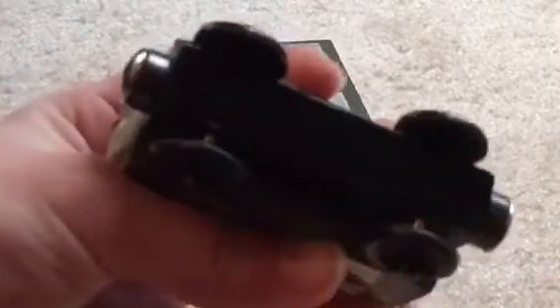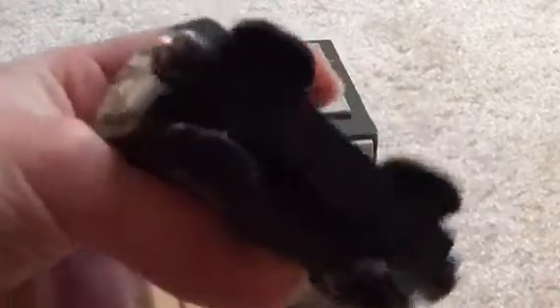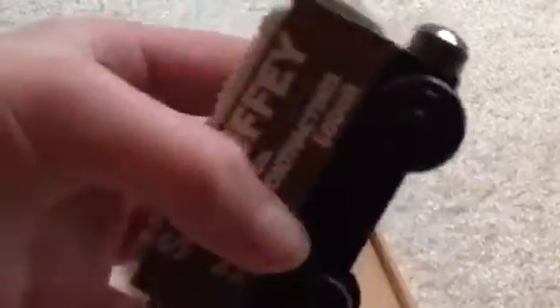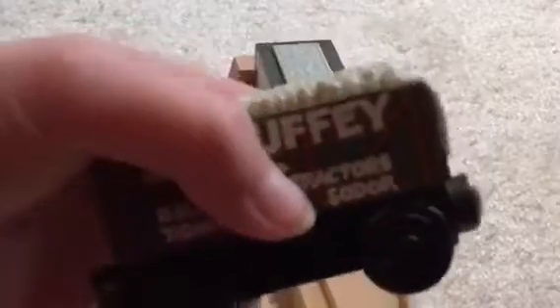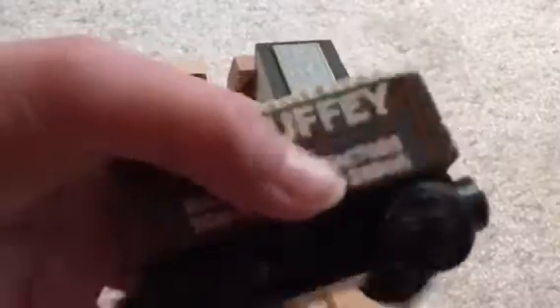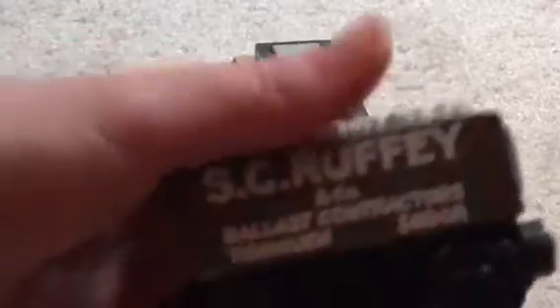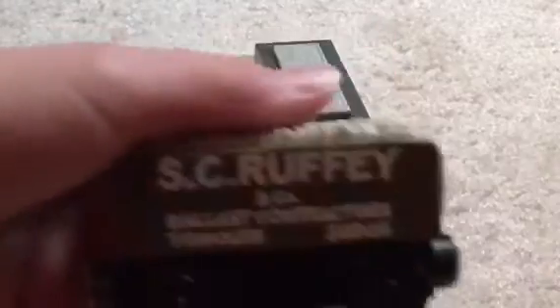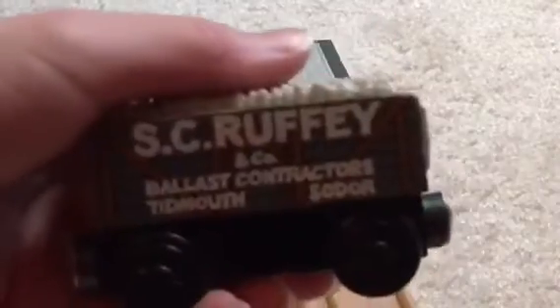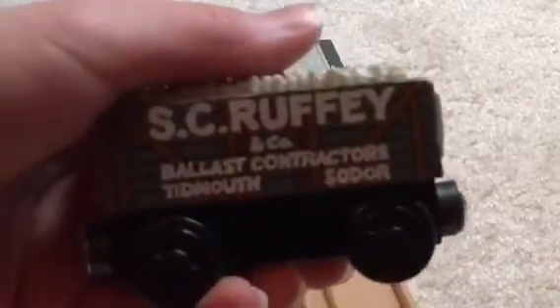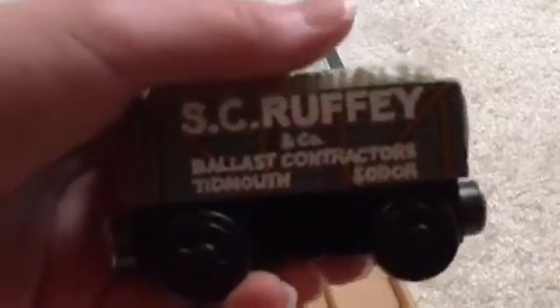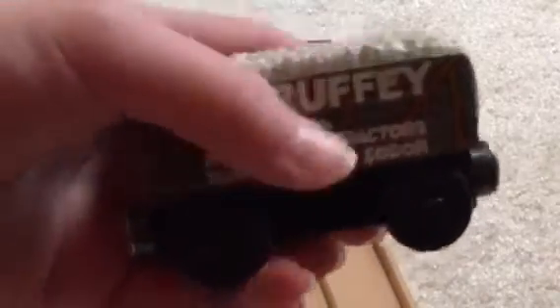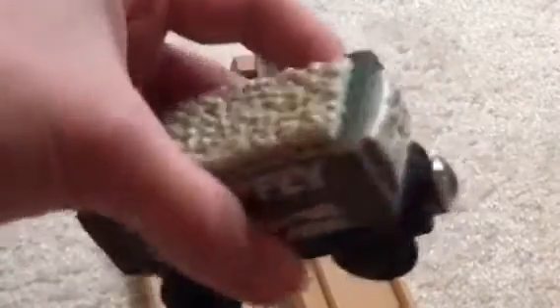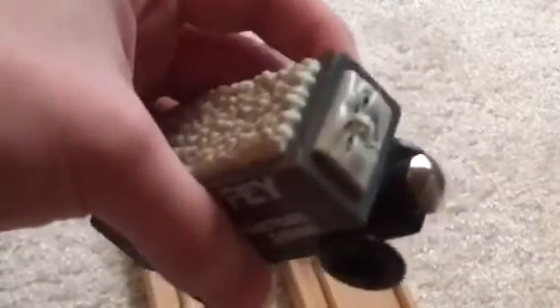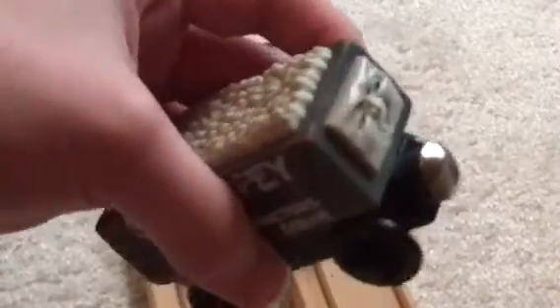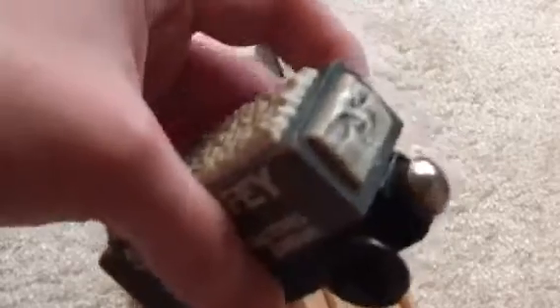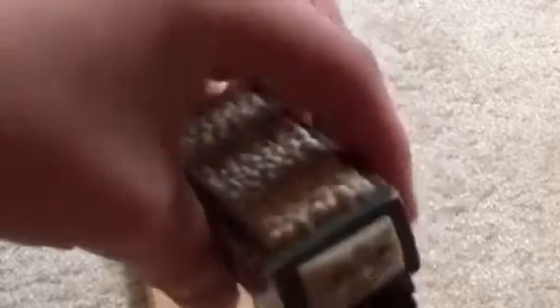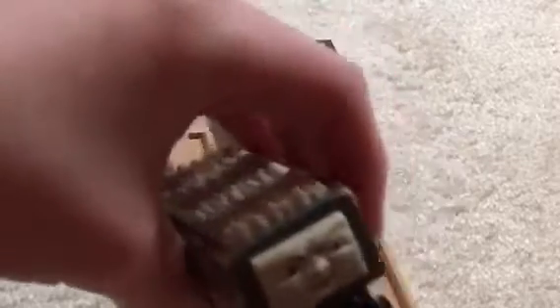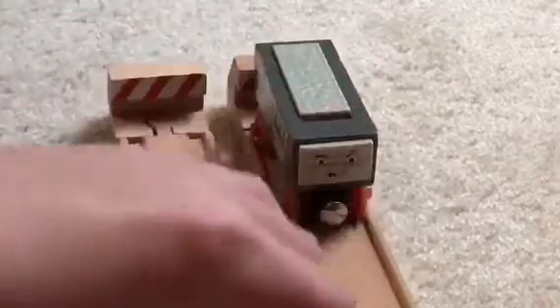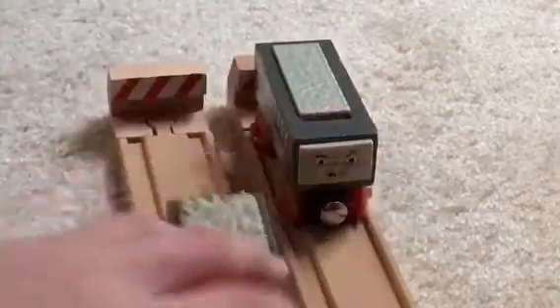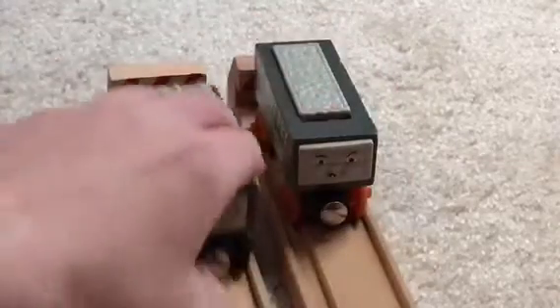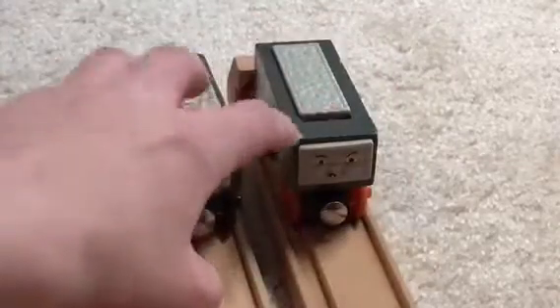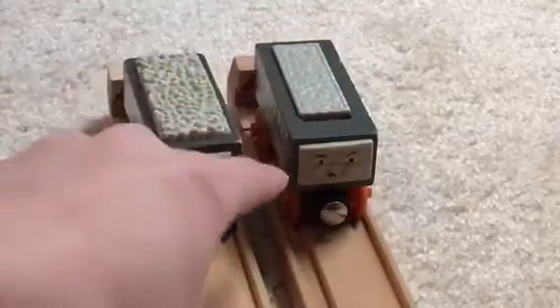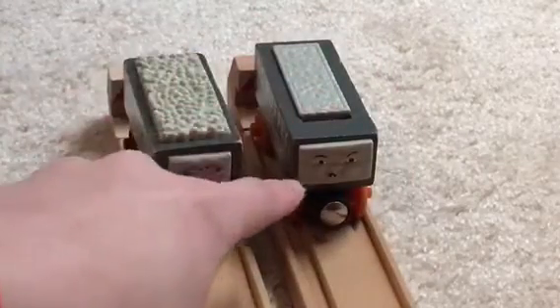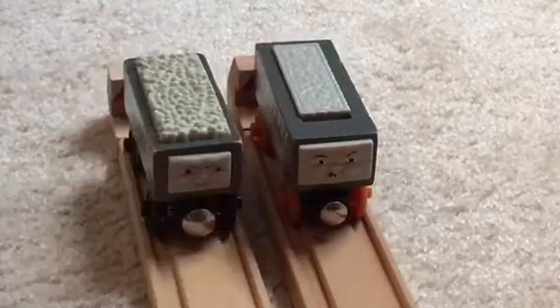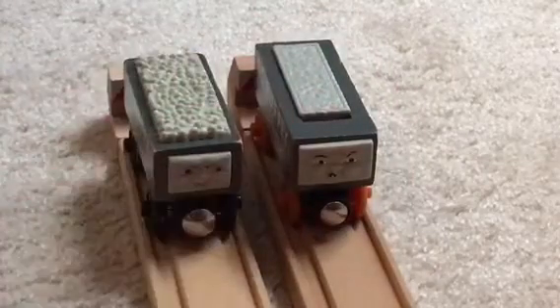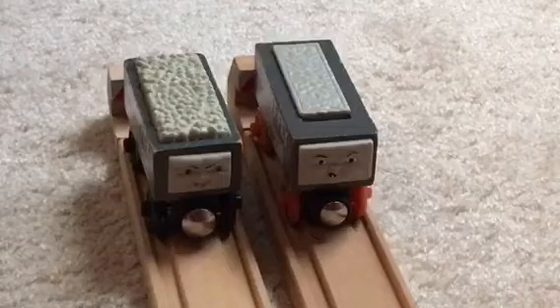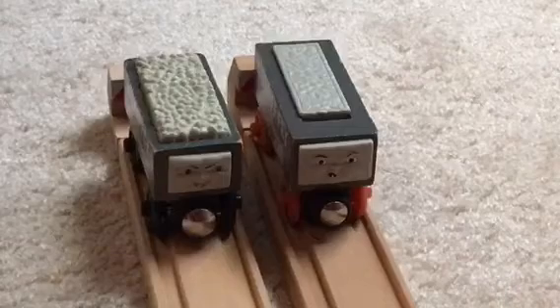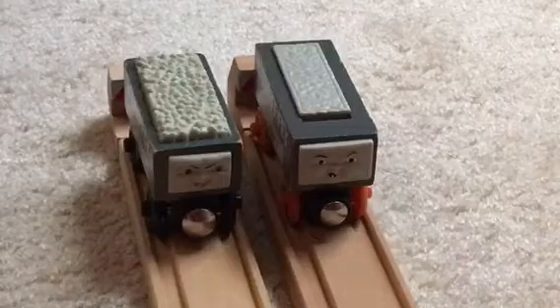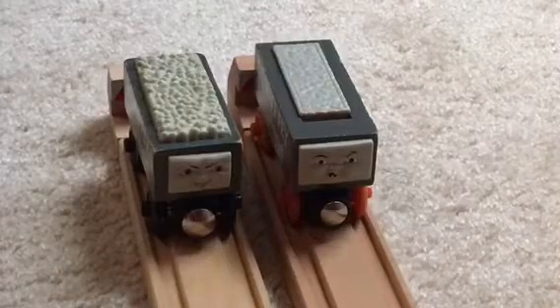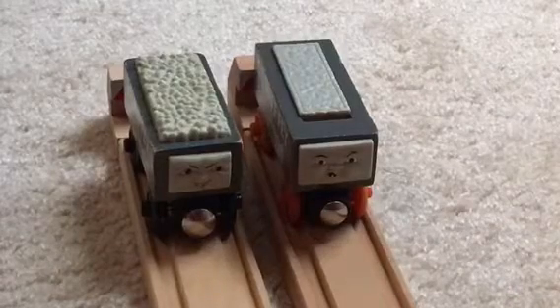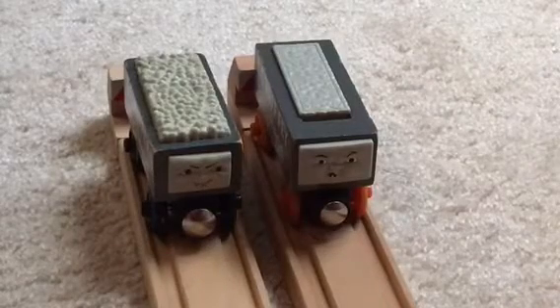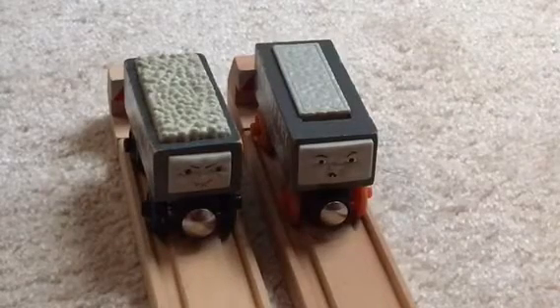They did a really good job with this old style model, and I really like this one. I also like the one you see to the right. So let's get started with the other one.